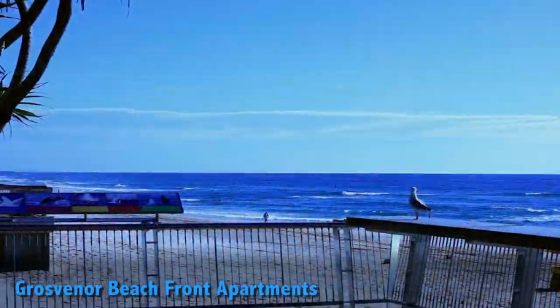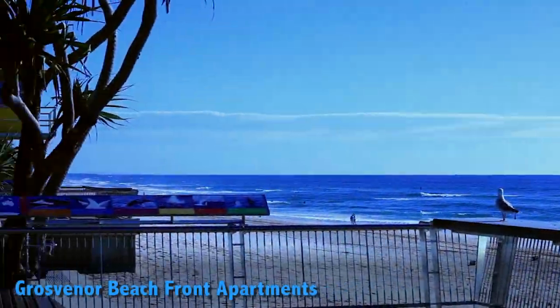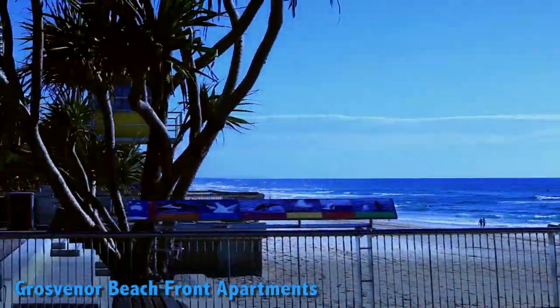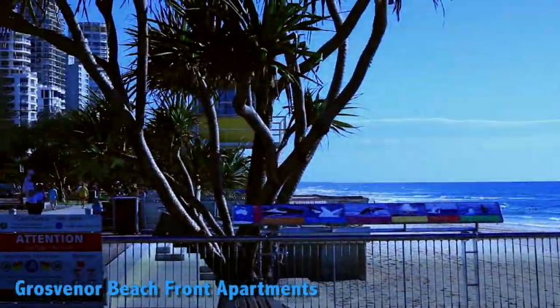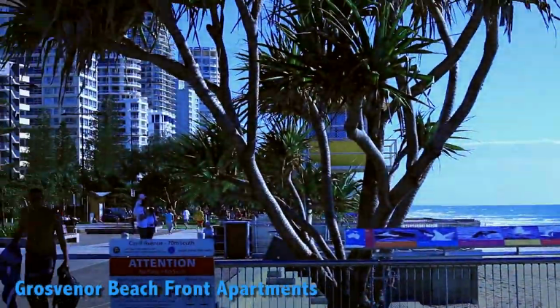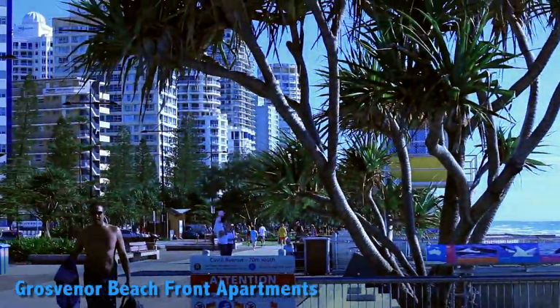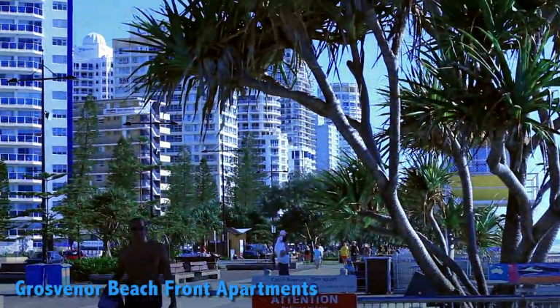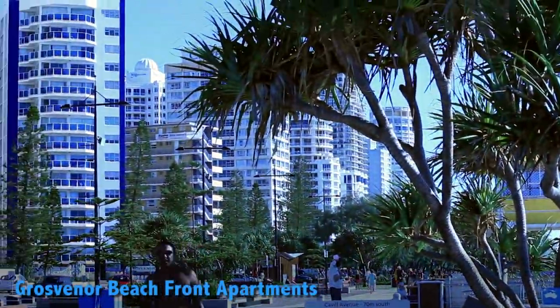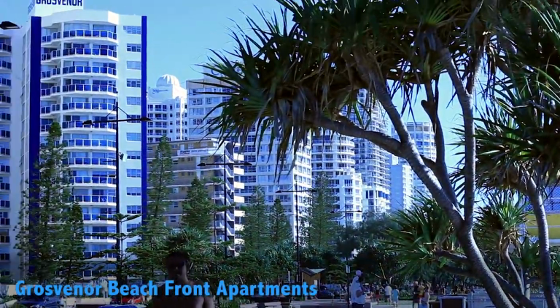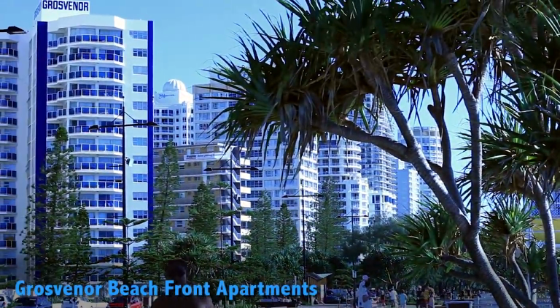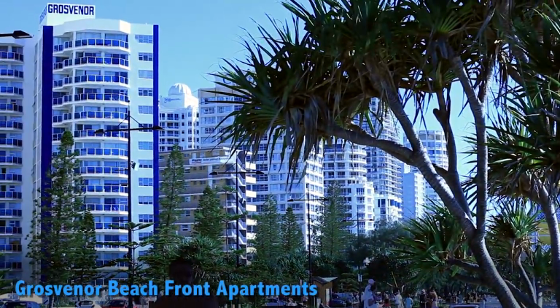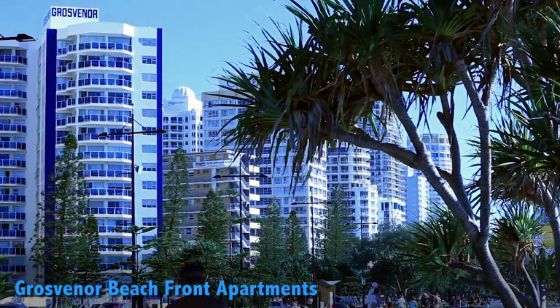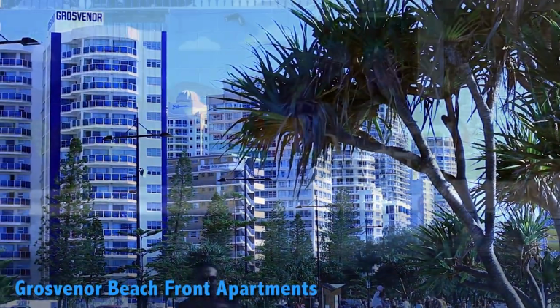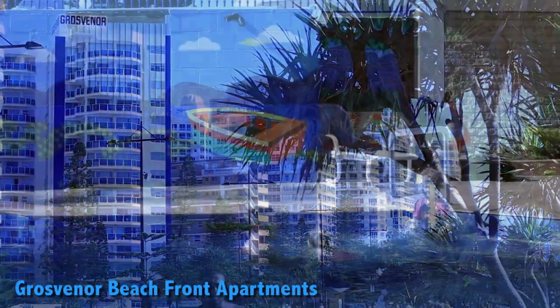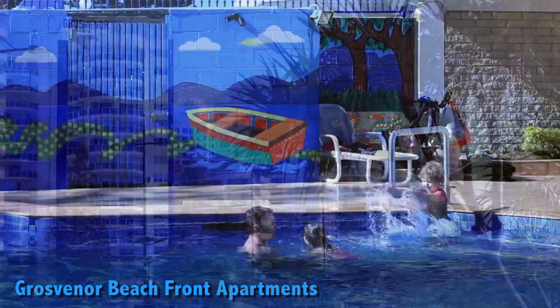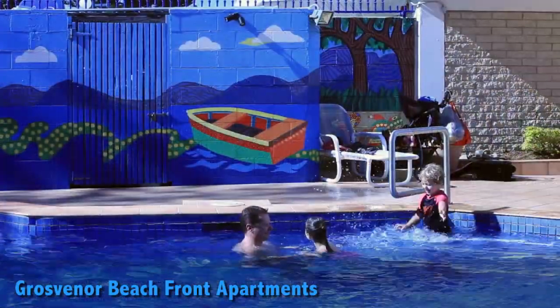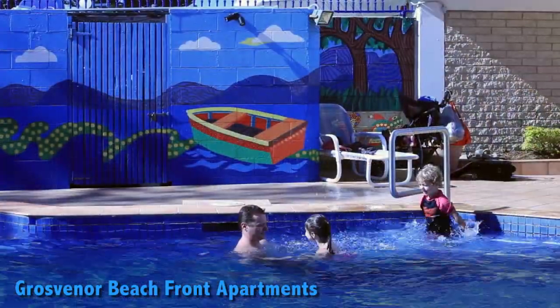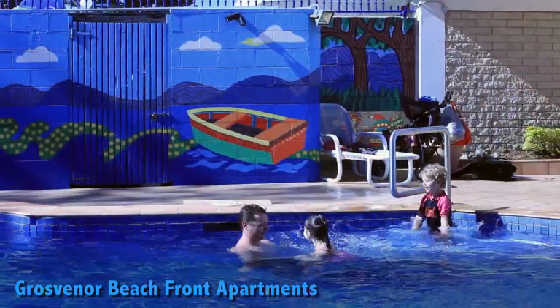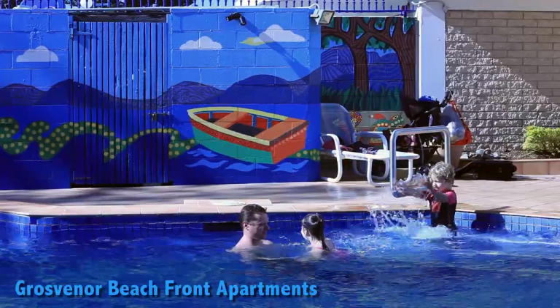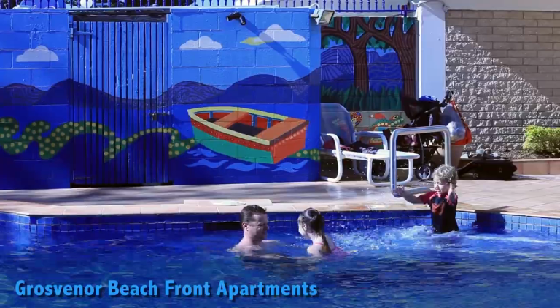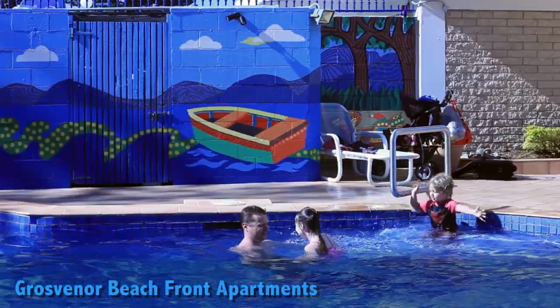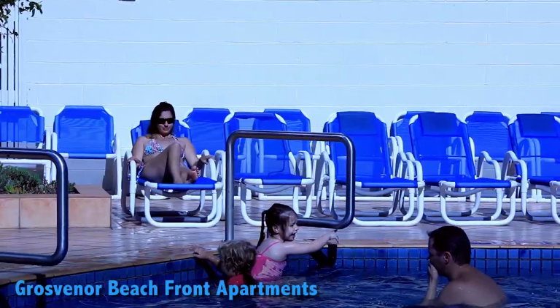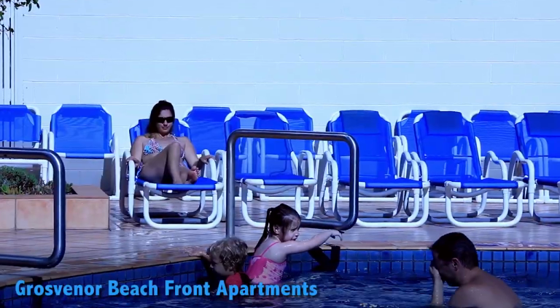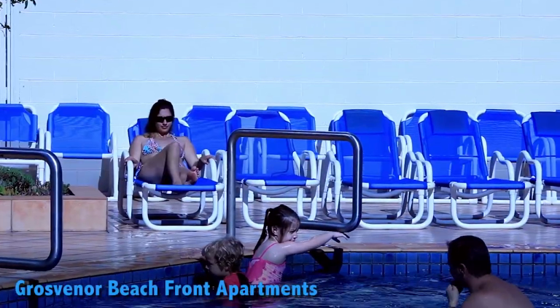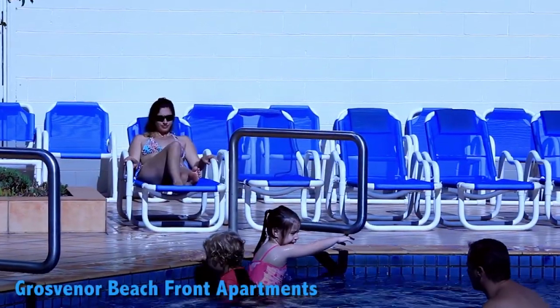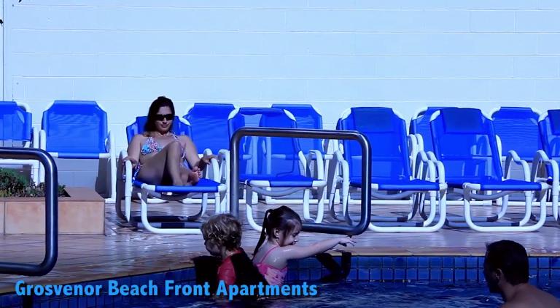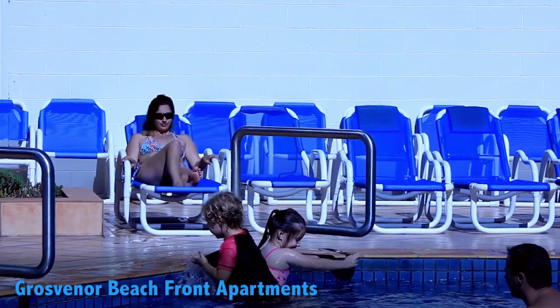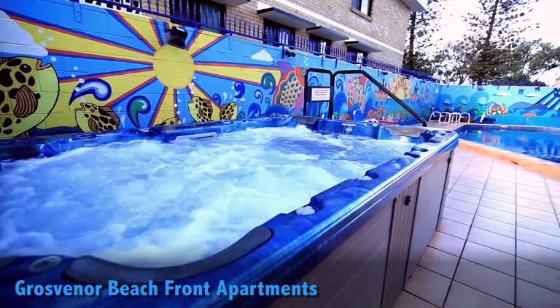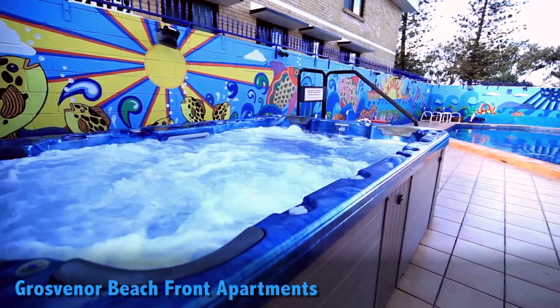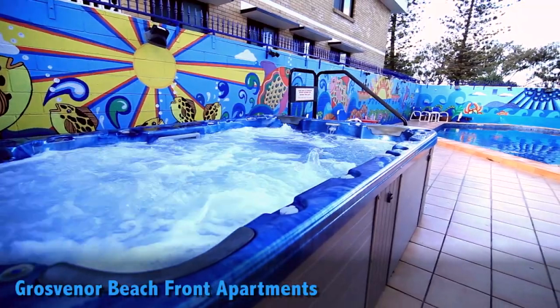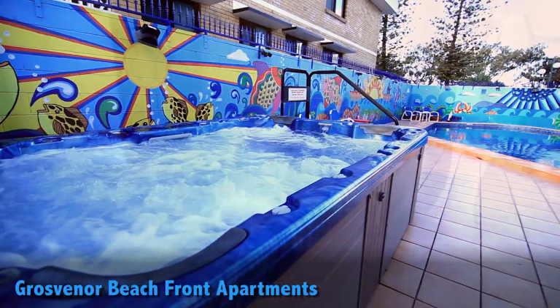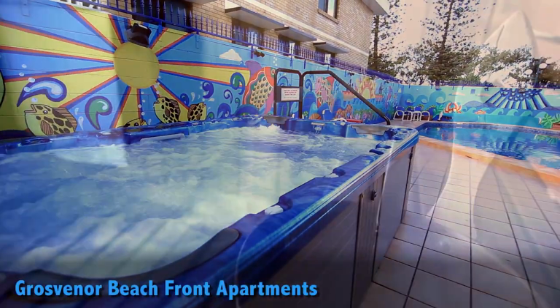Once you've finished getting a tan at the beach, come back for a refreshing swim in the pool. Then, if you want to heat things up, there's also a spa and sauna.